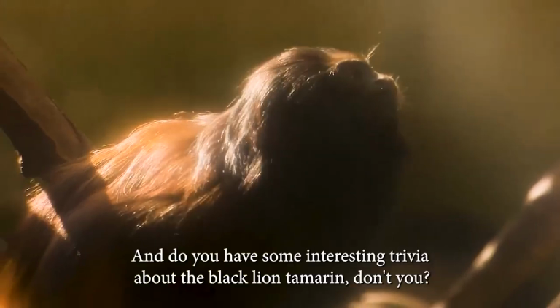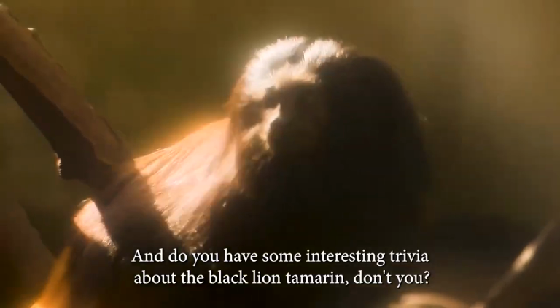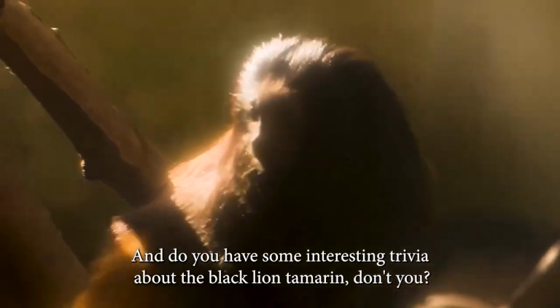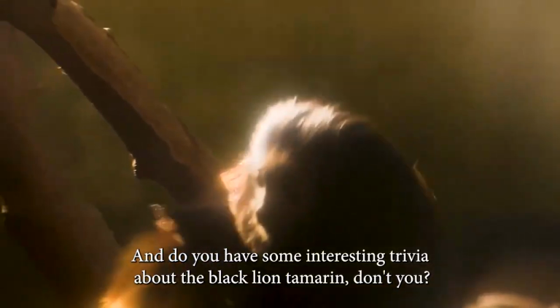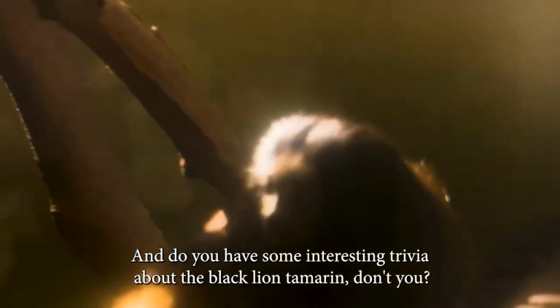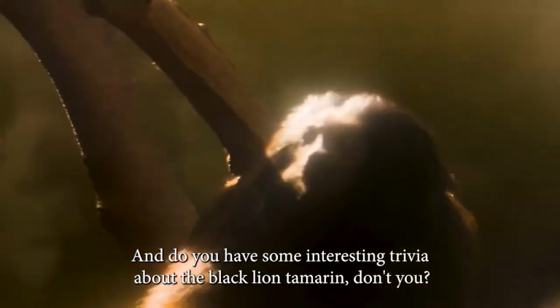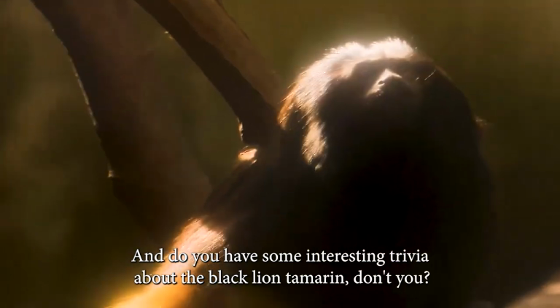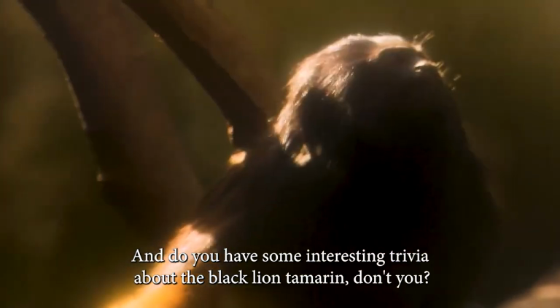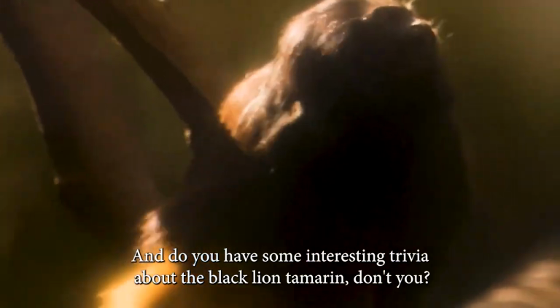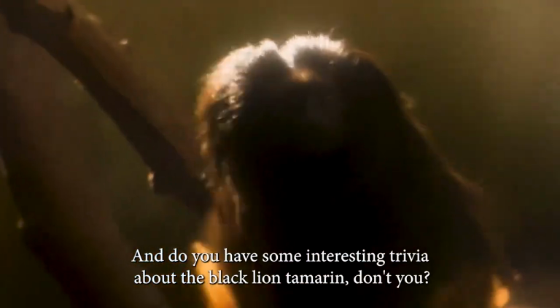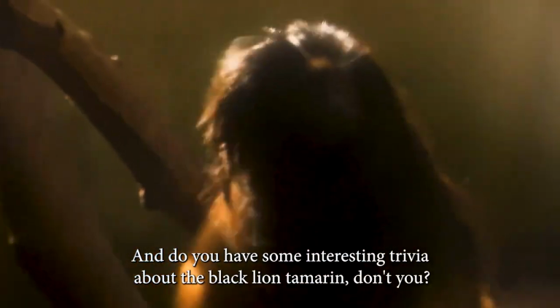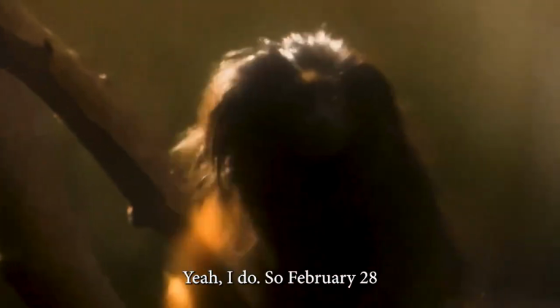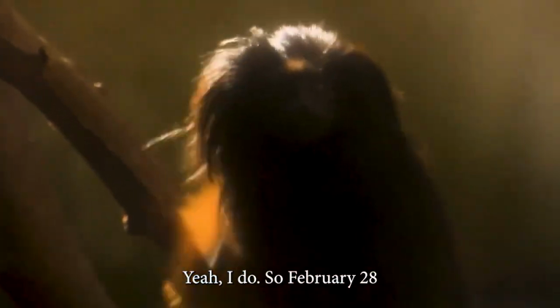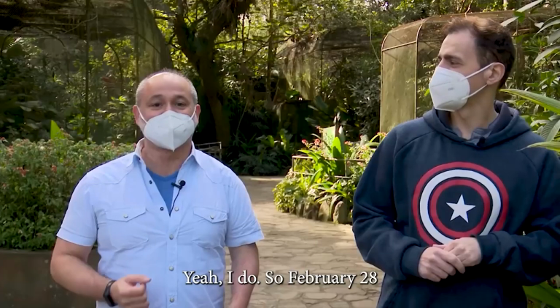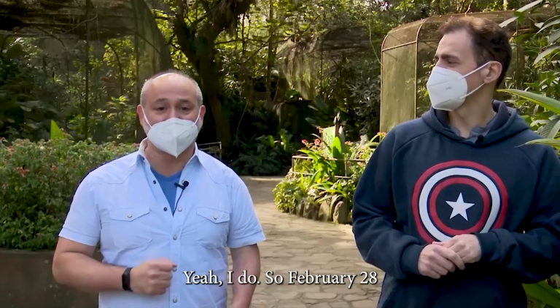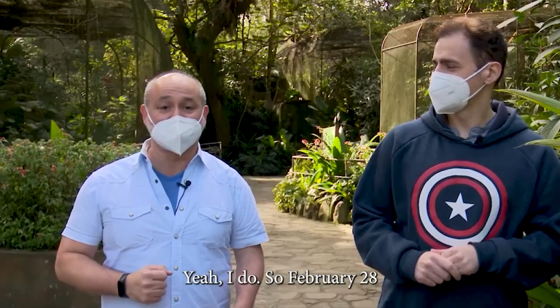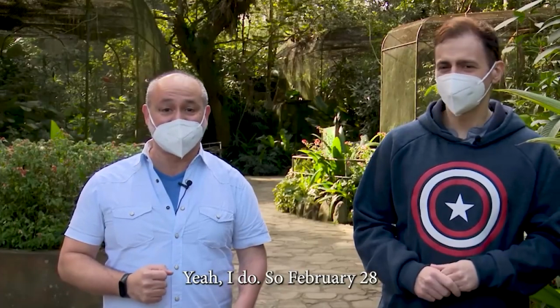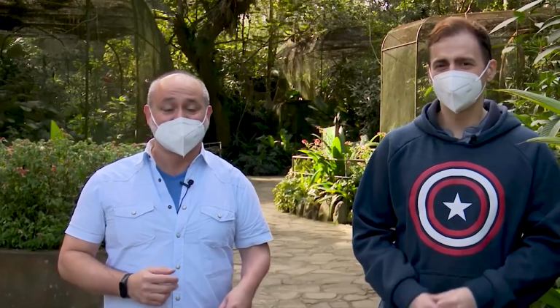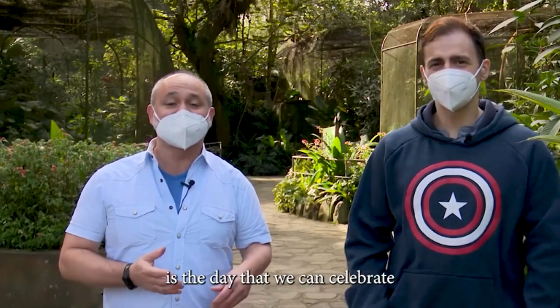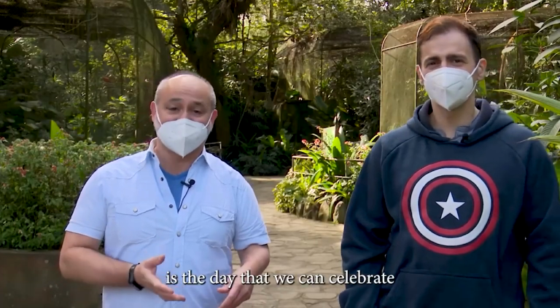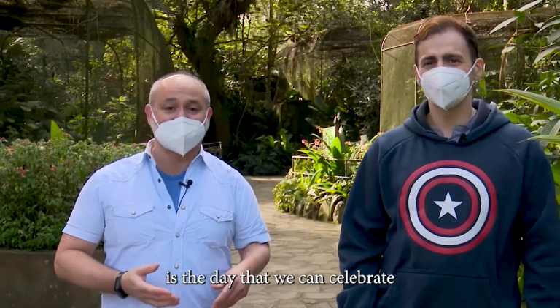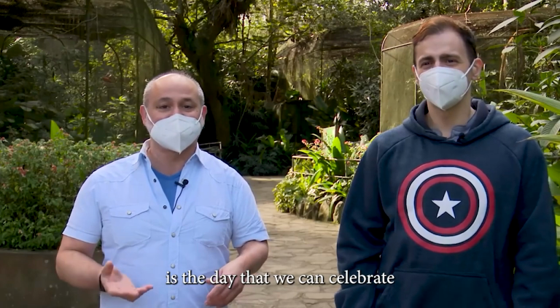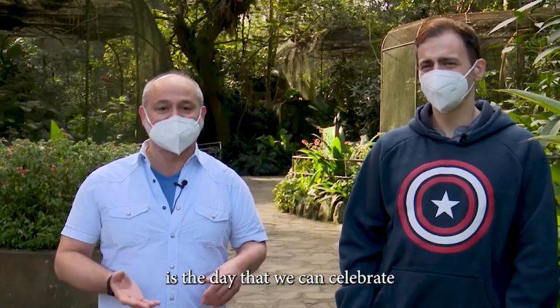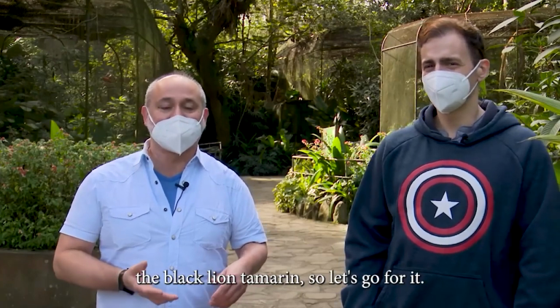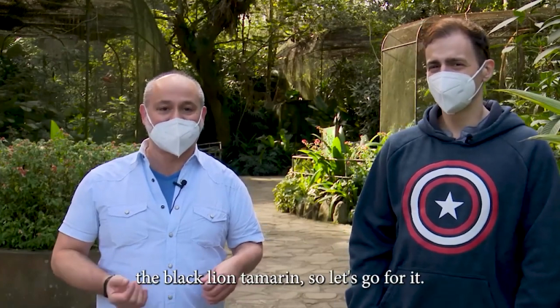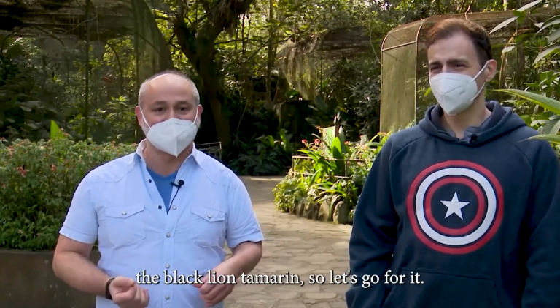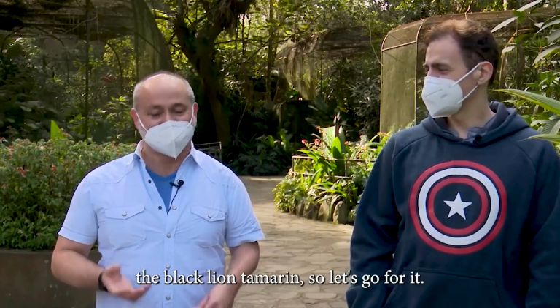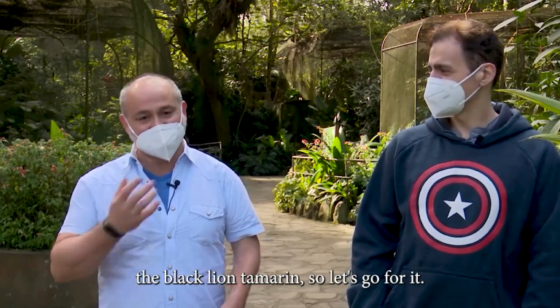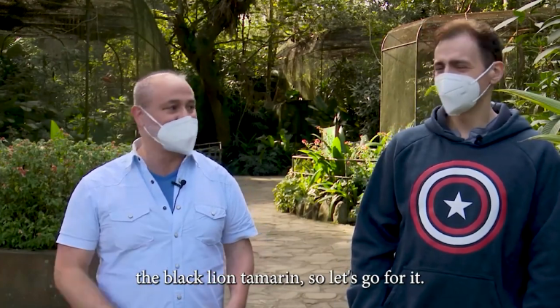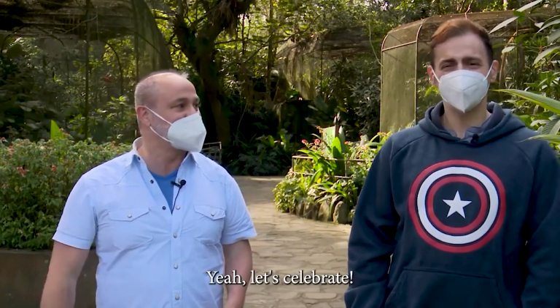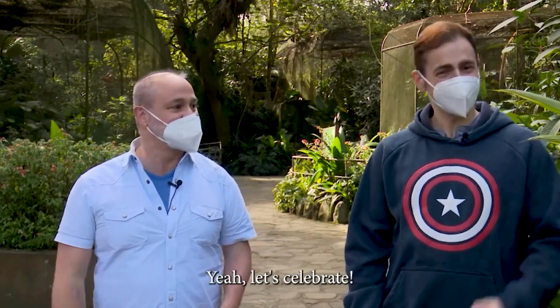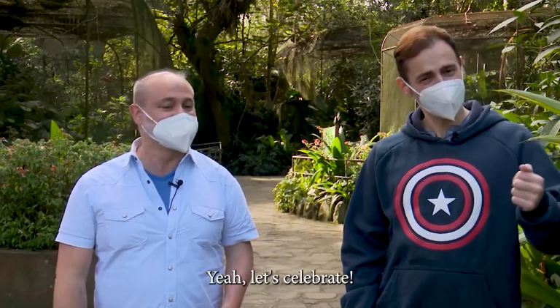And you have some interesting trivia about the black lion tamarind, don't you? Yeah, I do. So February 28th is the day that we can celebrate the black lion tamarind. So let's go for it. Yeah, let's celebrate.